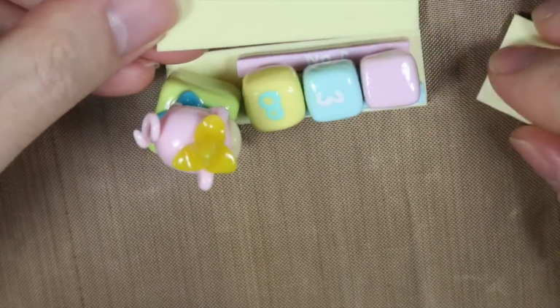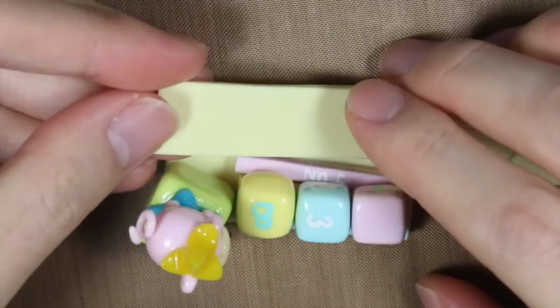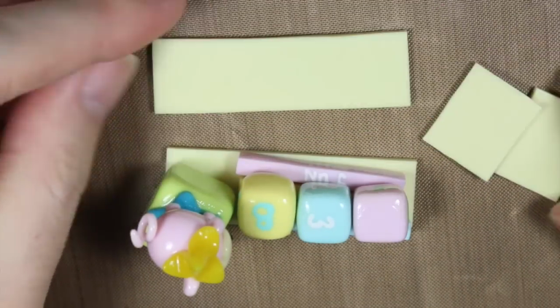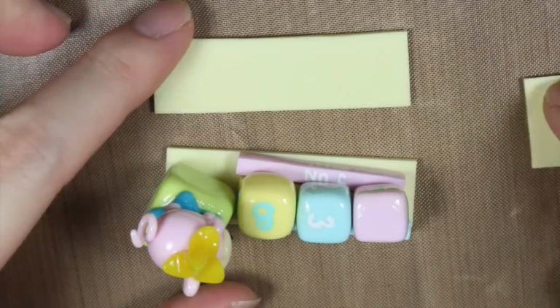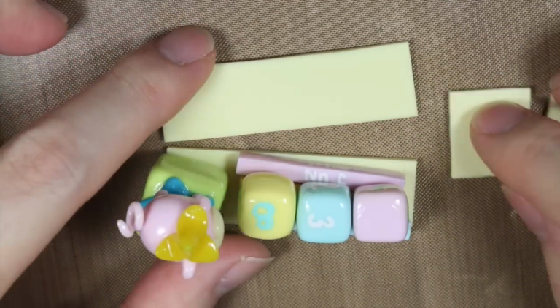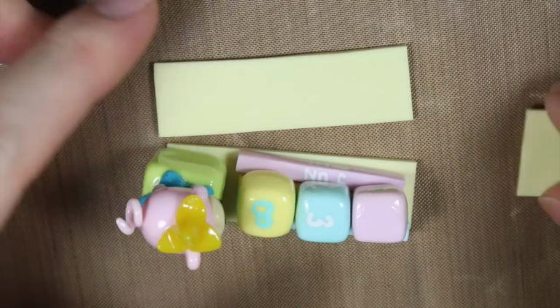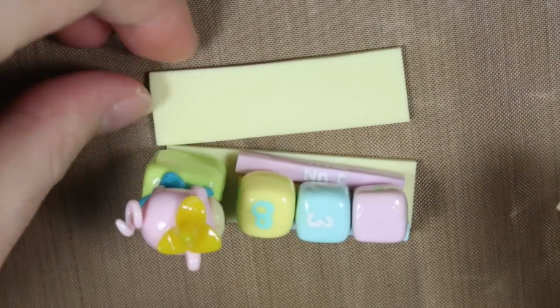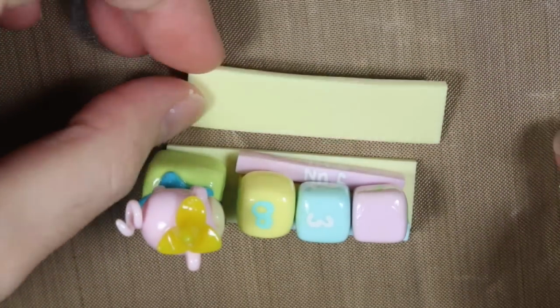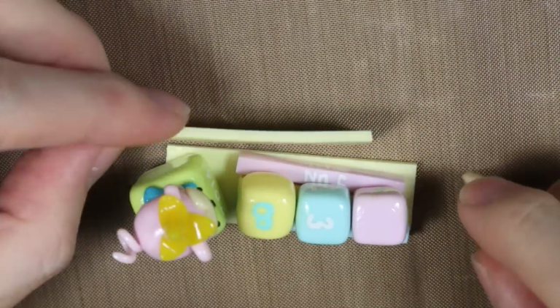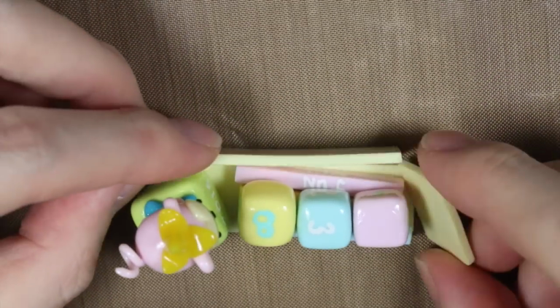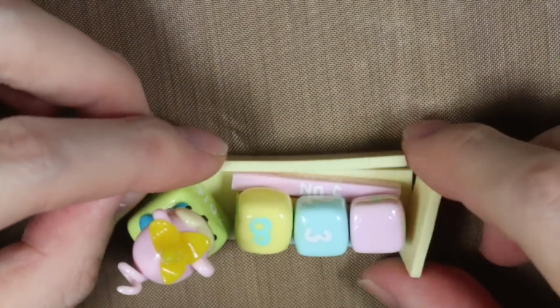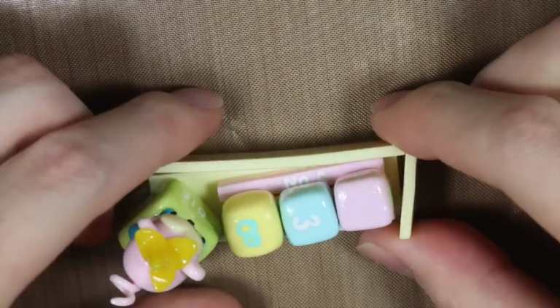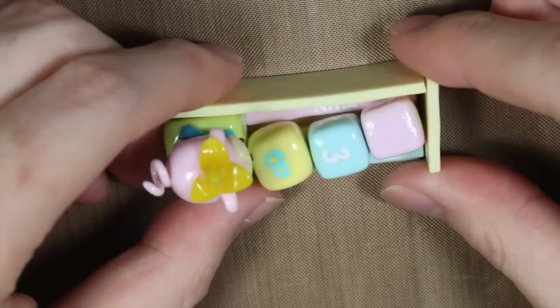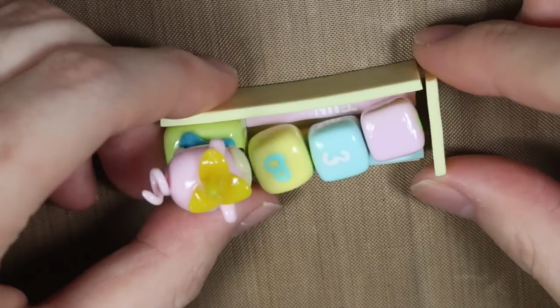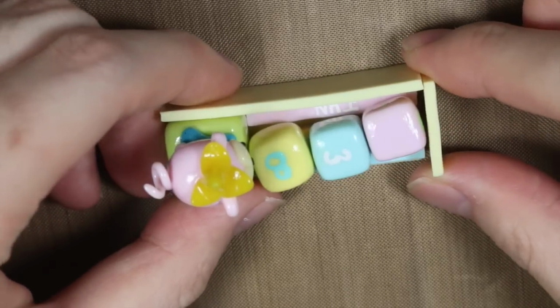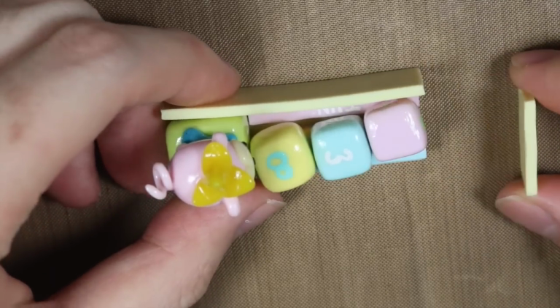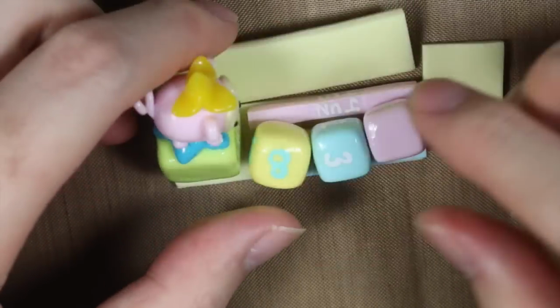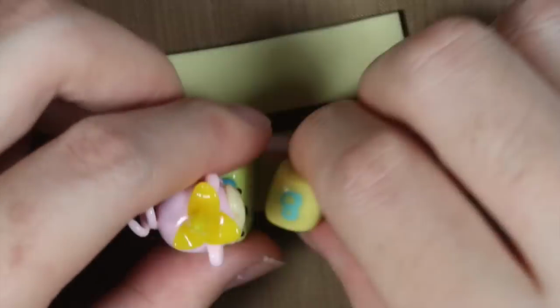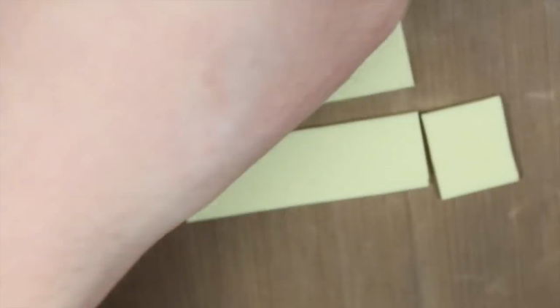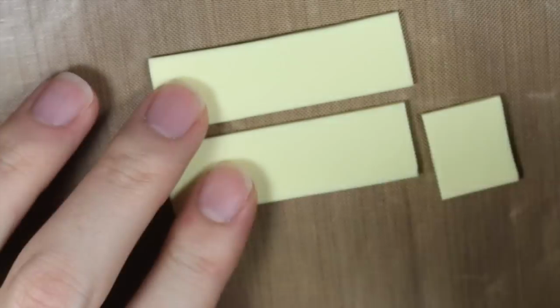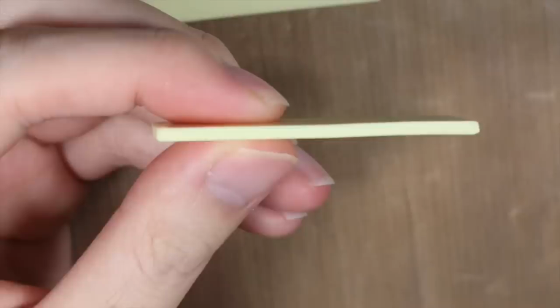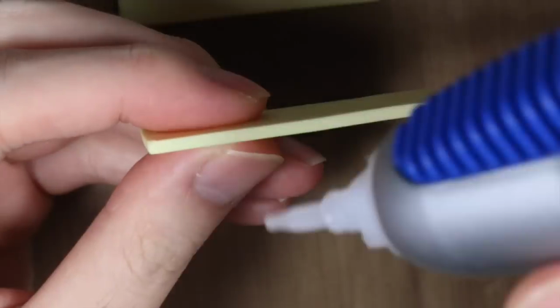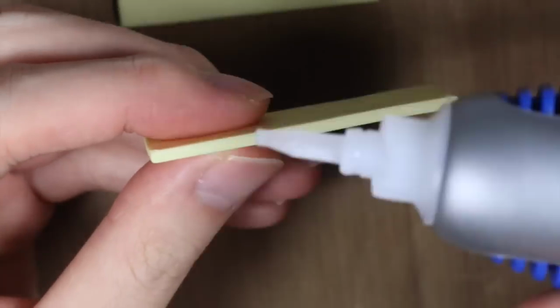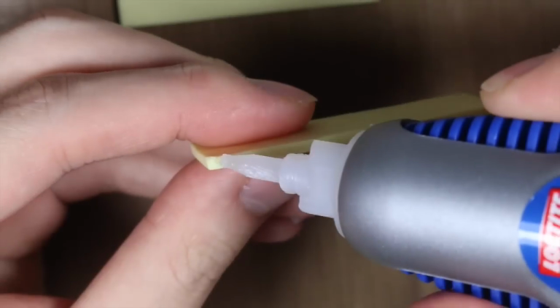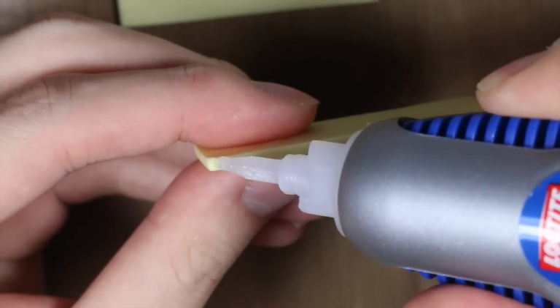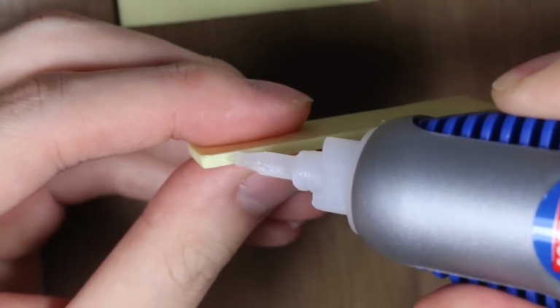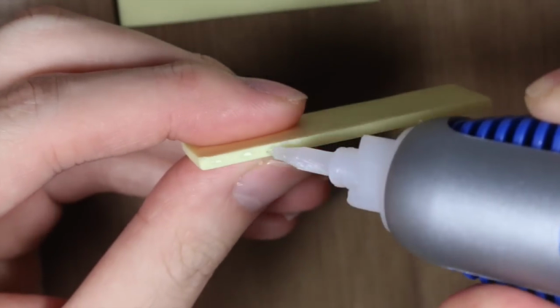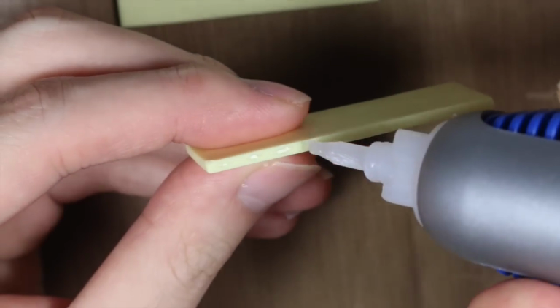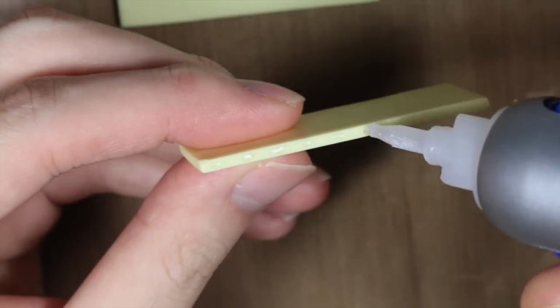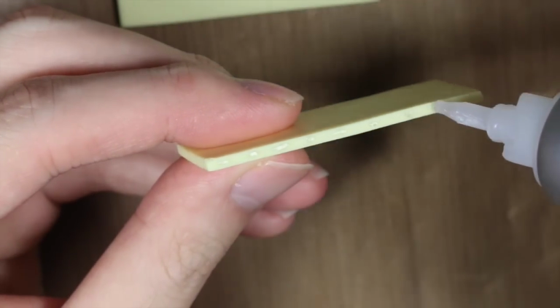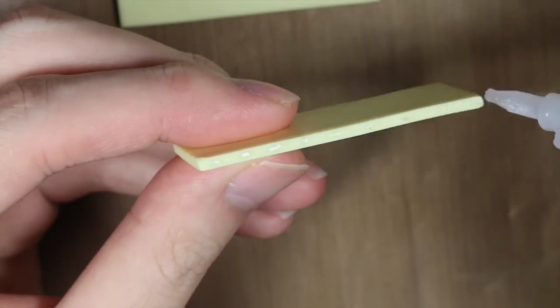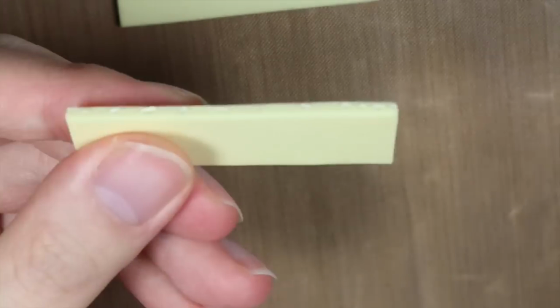And then you should have pieces like this. So then I got my super glue and I assembled the base together.